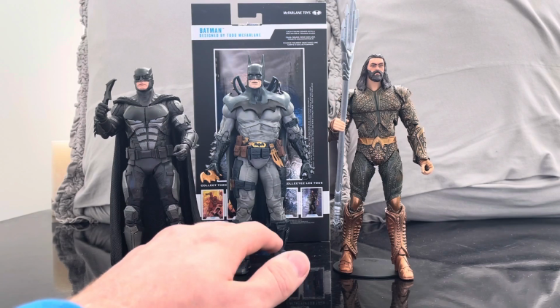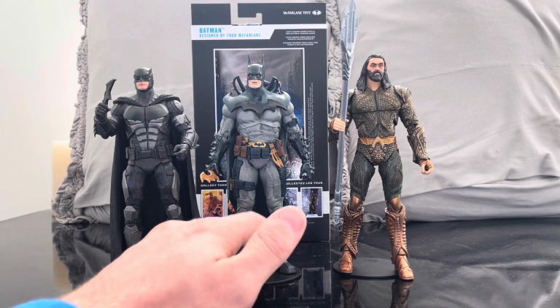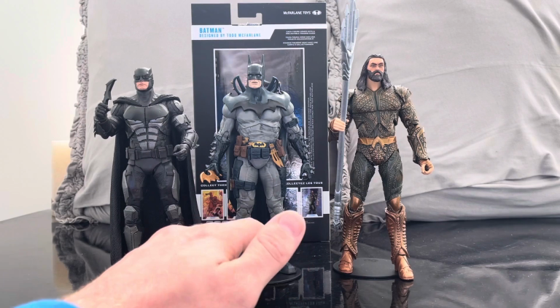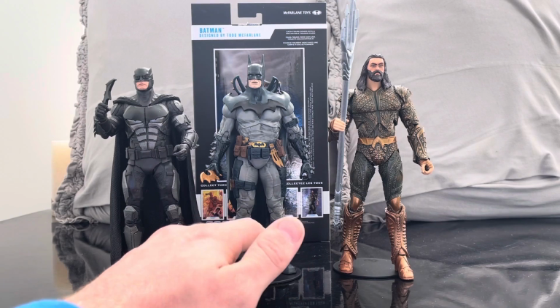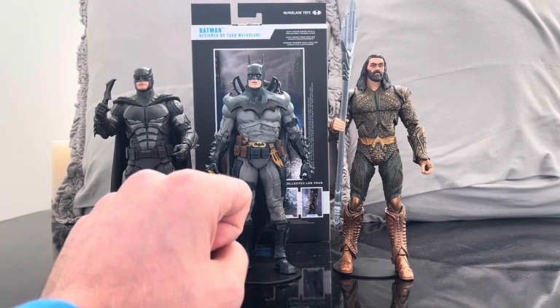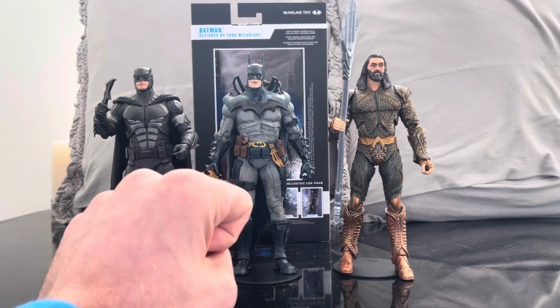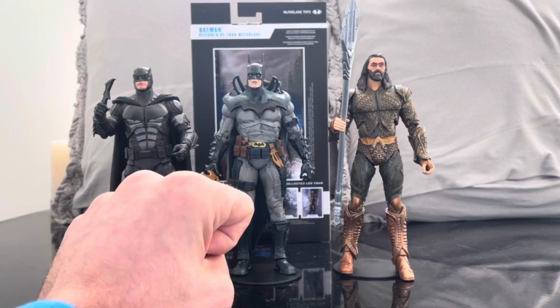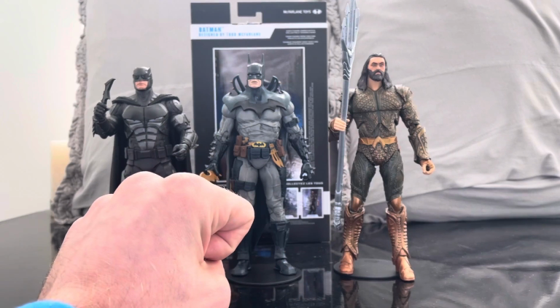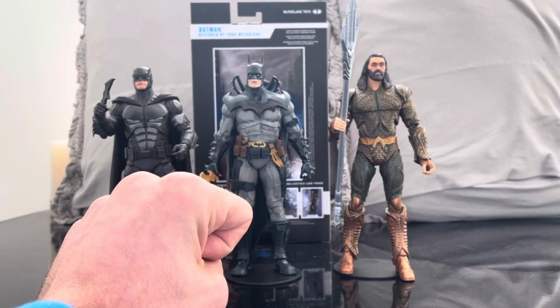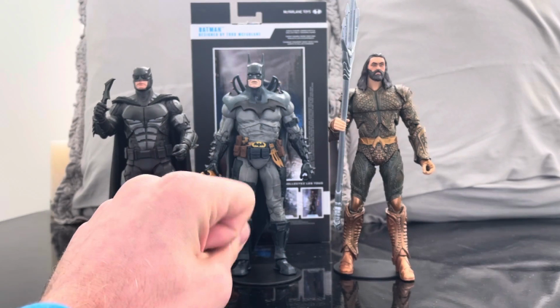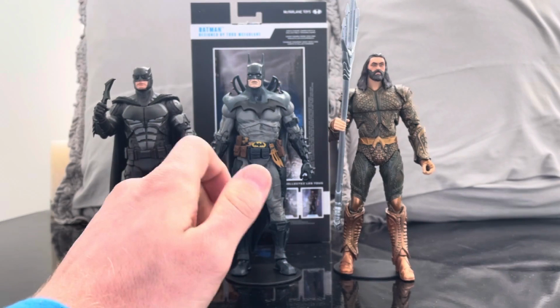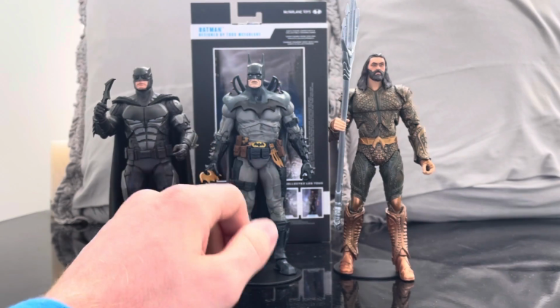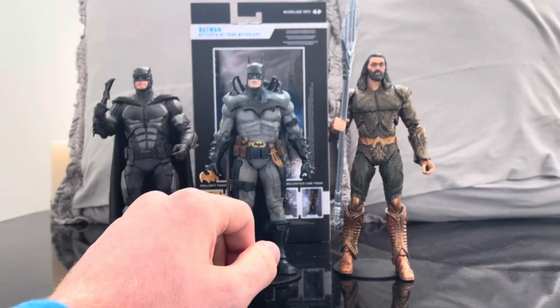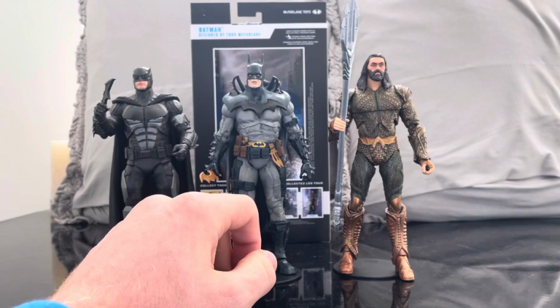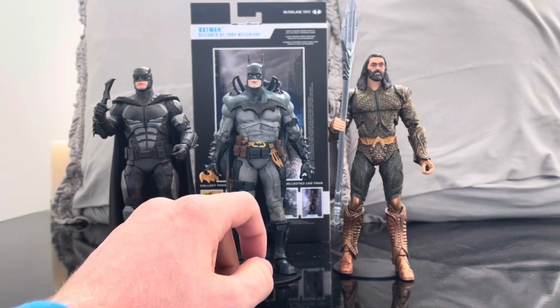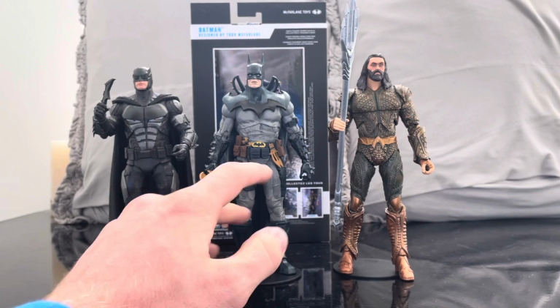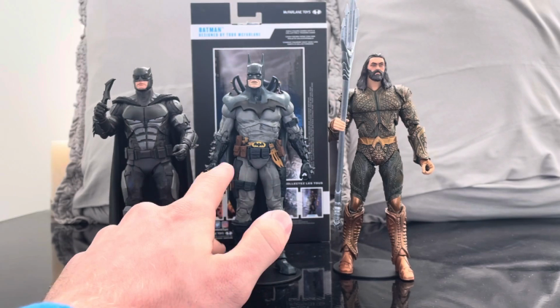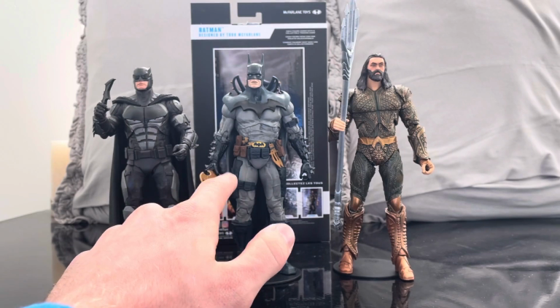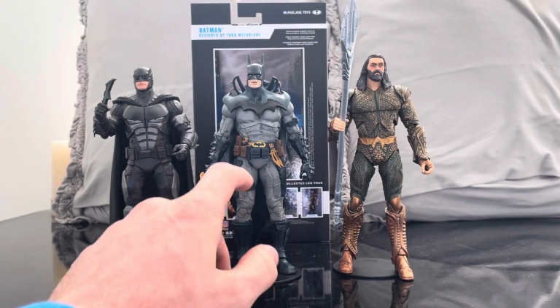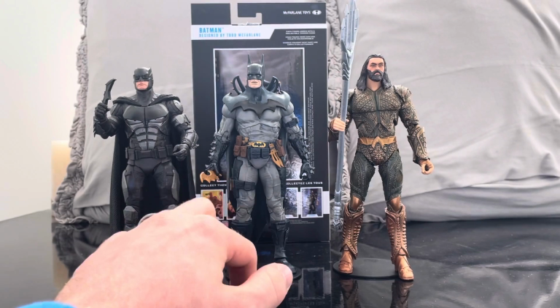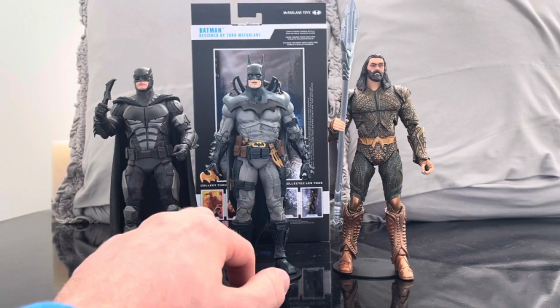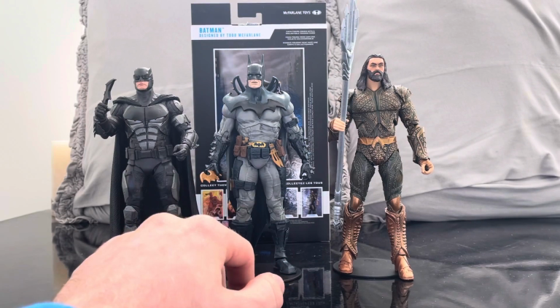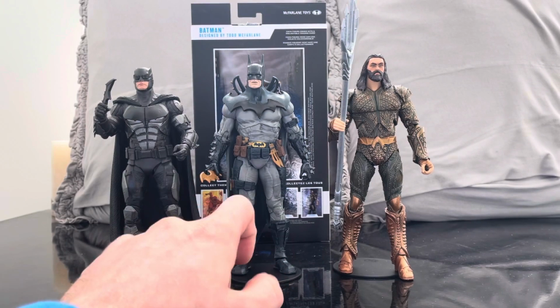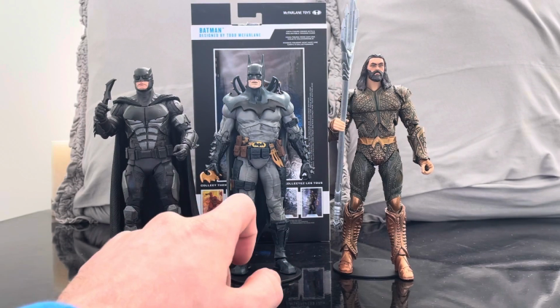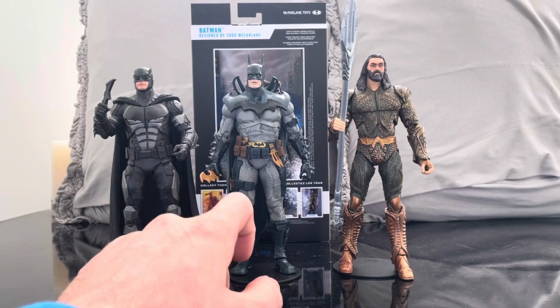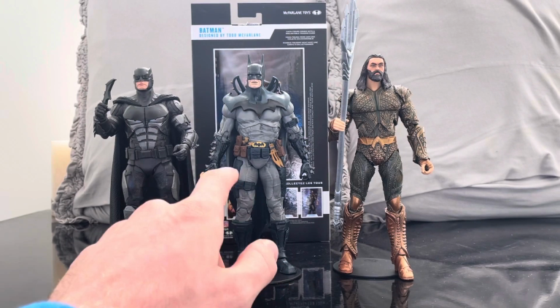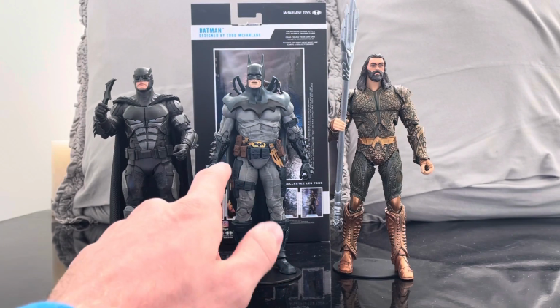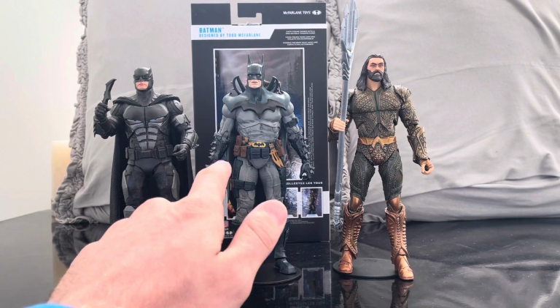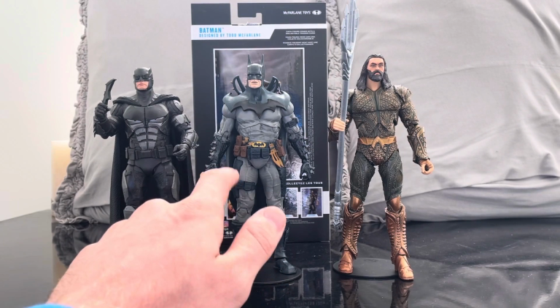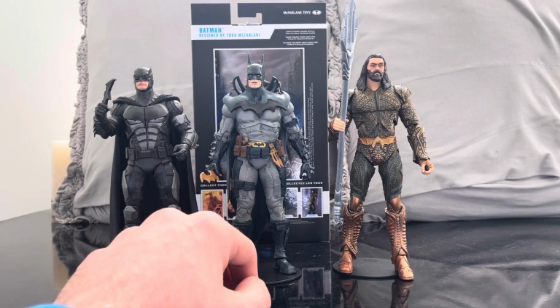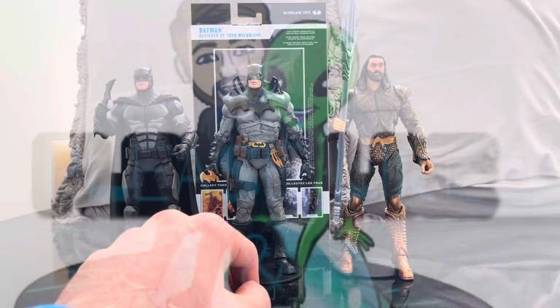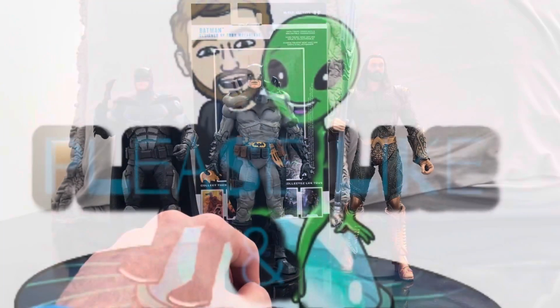I do like this figure a lot and I want to see more of Todd's vision for these characters — I think it's really unique and a great addition to any collection. If you guys liked this video, please comment down below, subscribe to the channel, and as always I'll catch you guys in the next video.